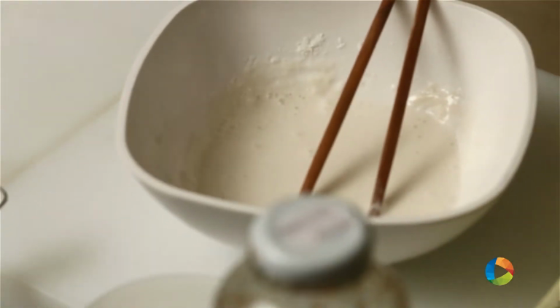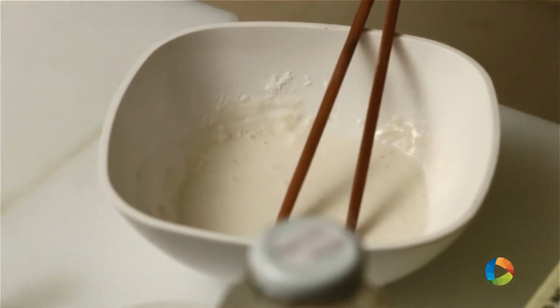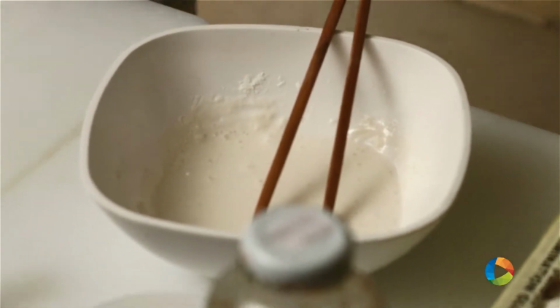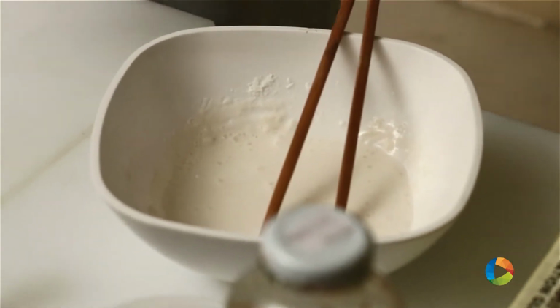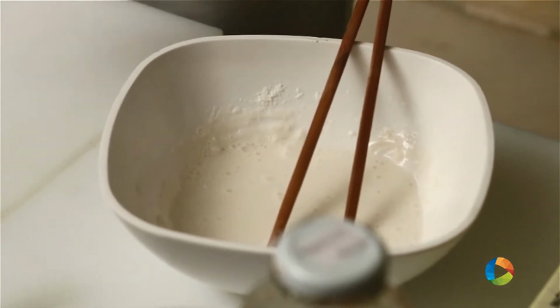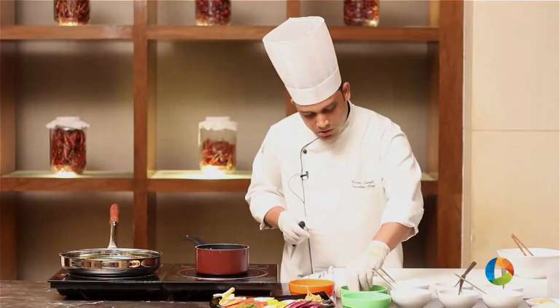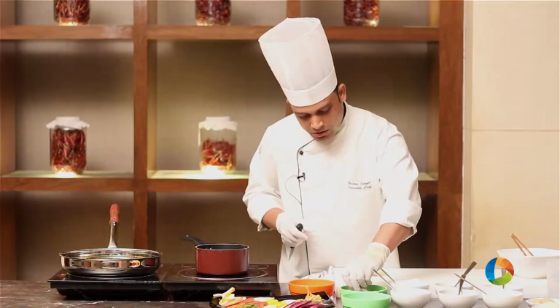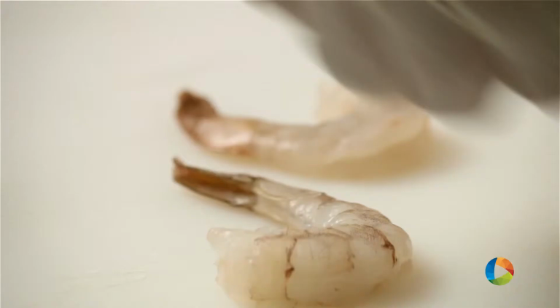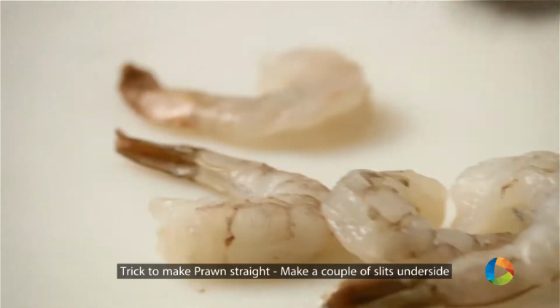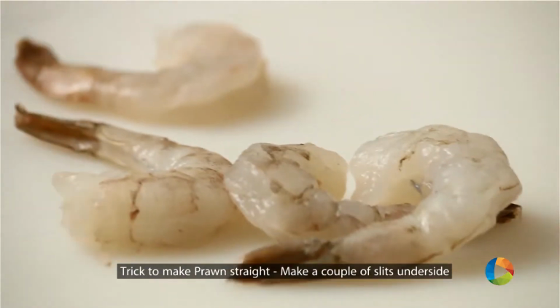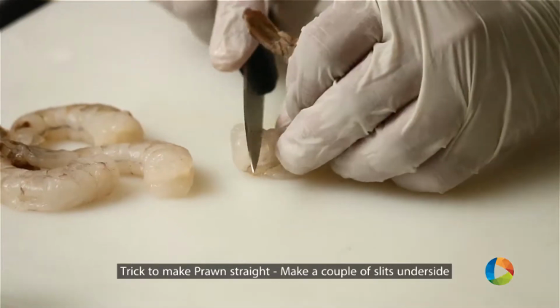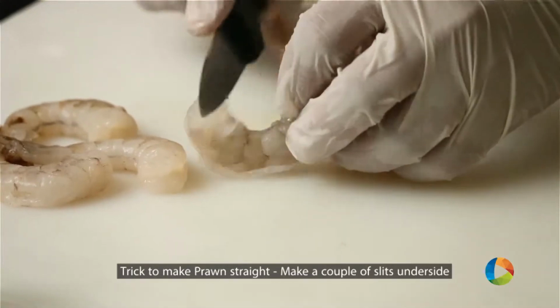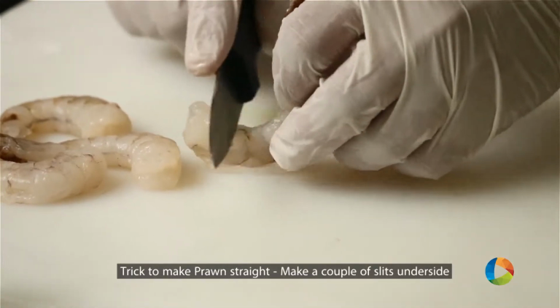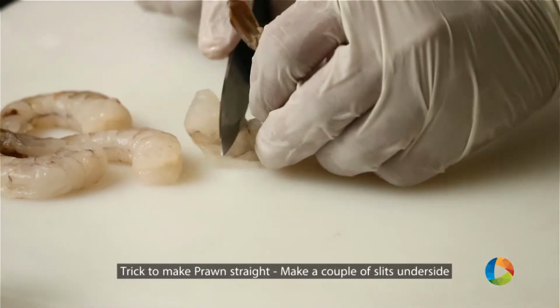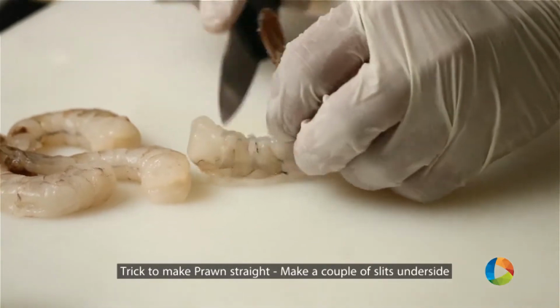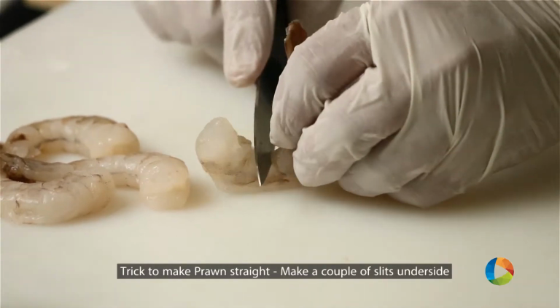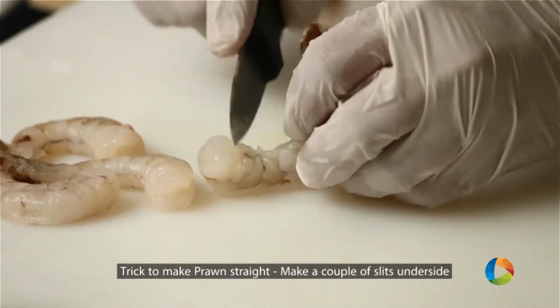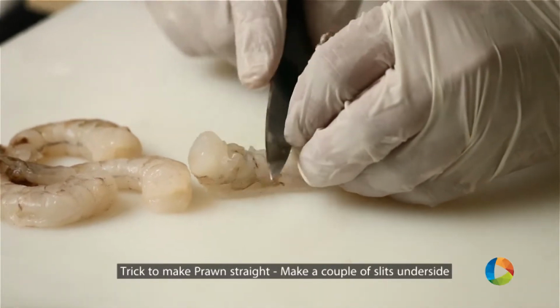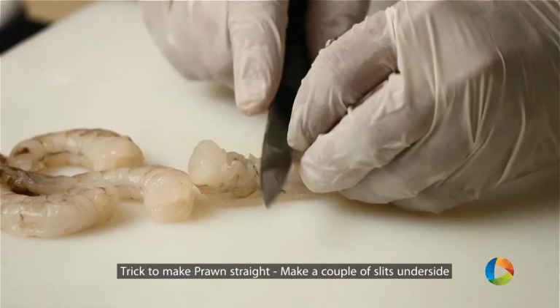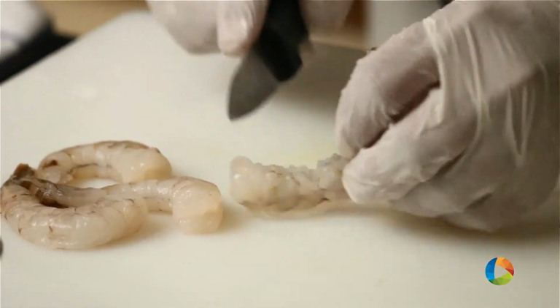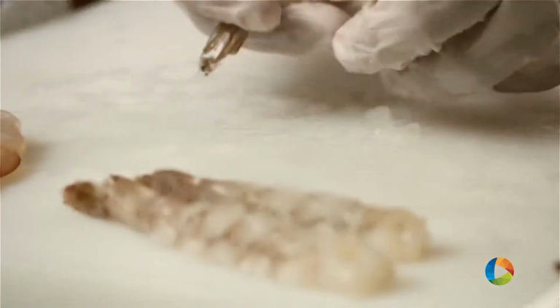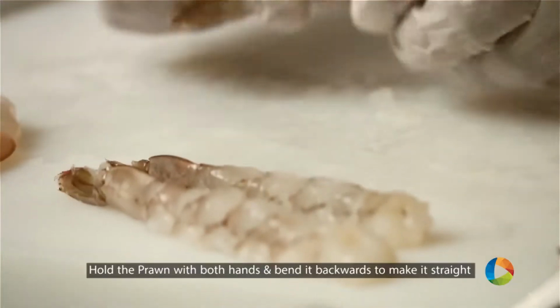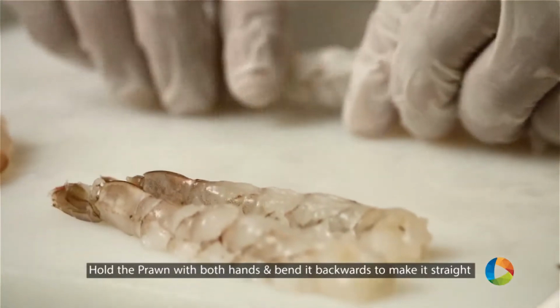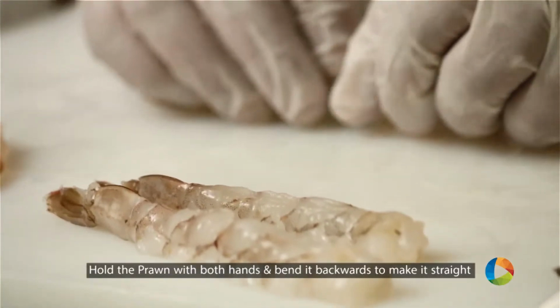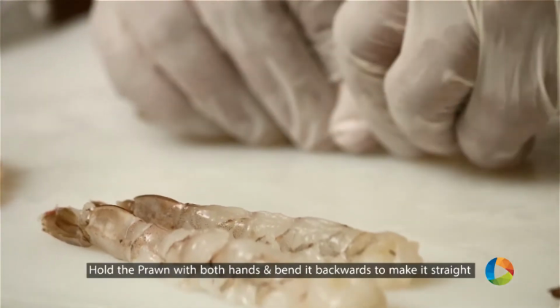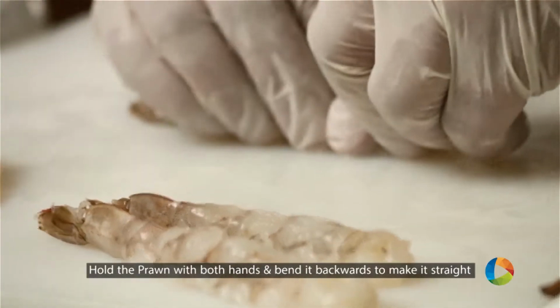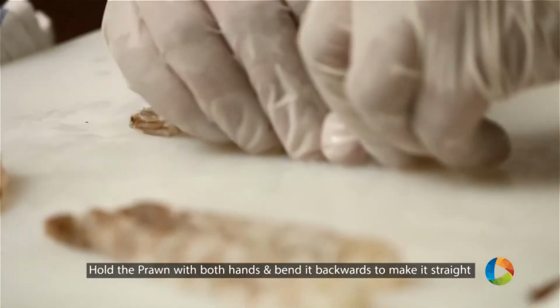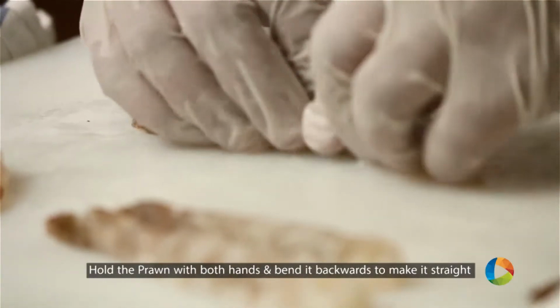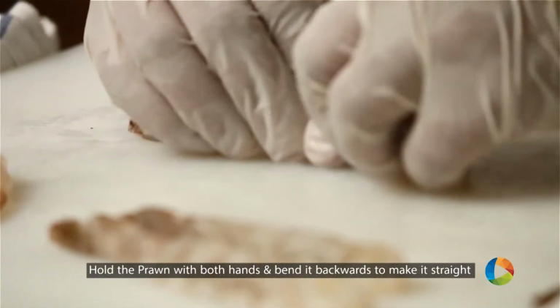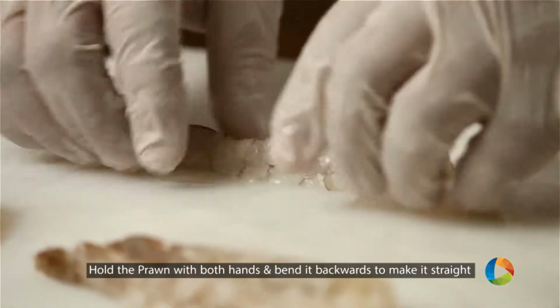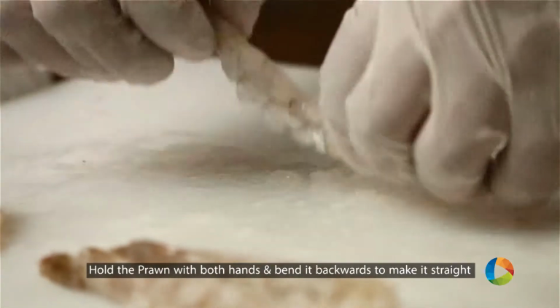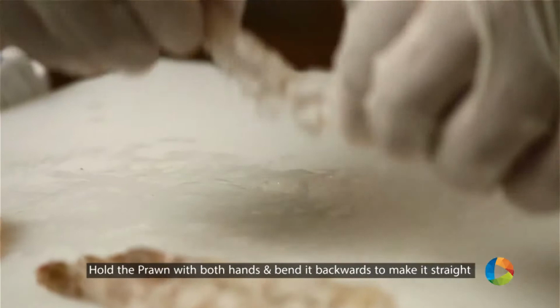And we'll process the prawn. The trick to process the prawn — slip the prawns and give some gashes to the prawns, then just press it. Now the prawn has become straight.